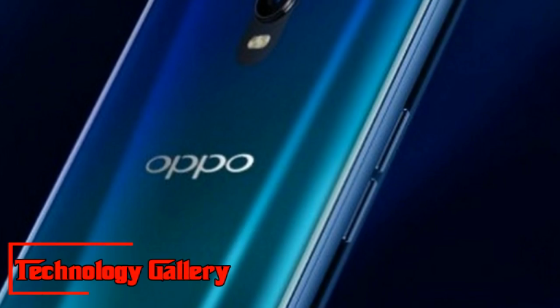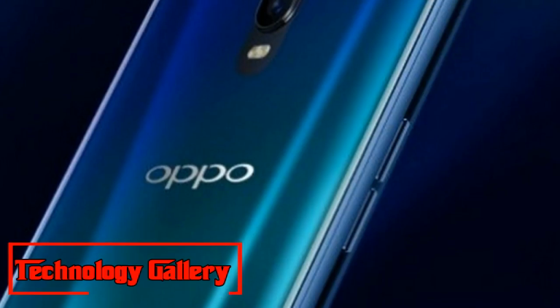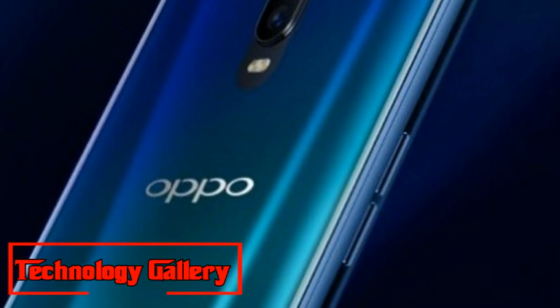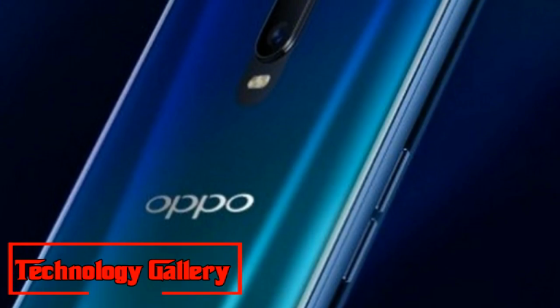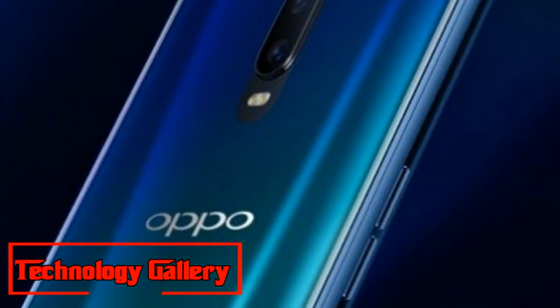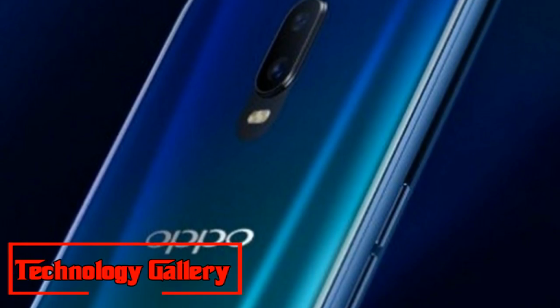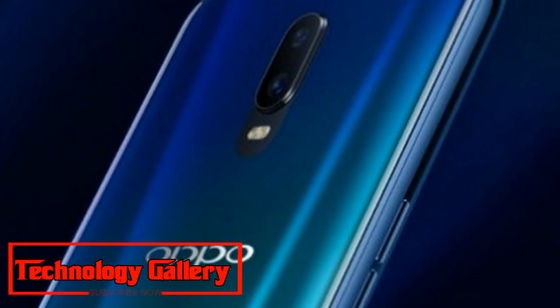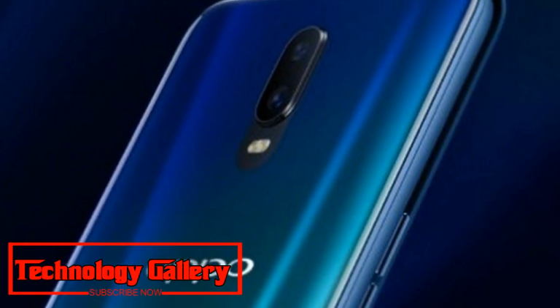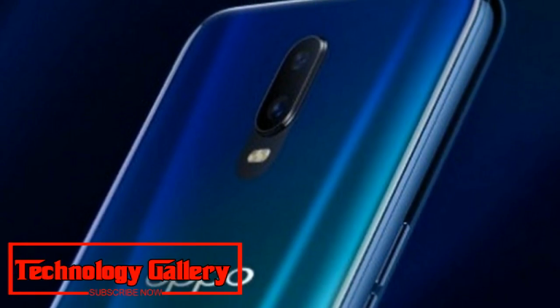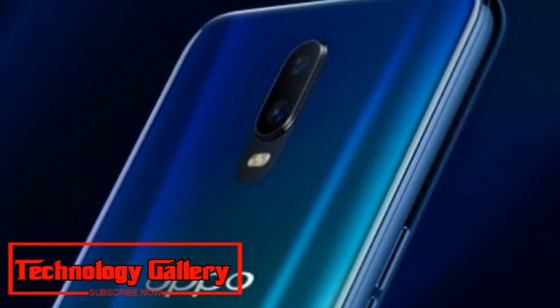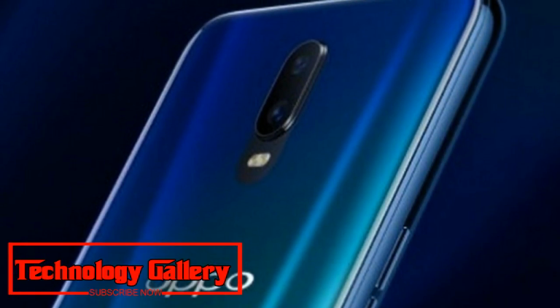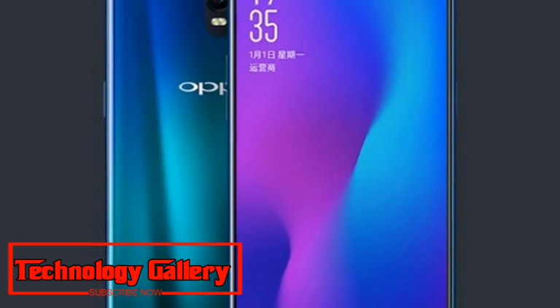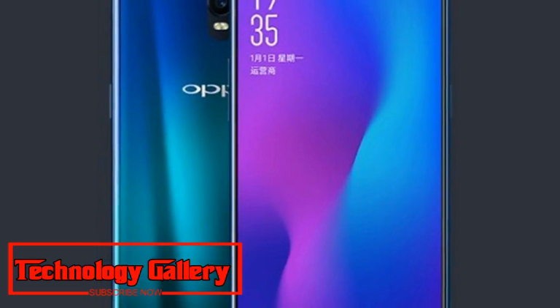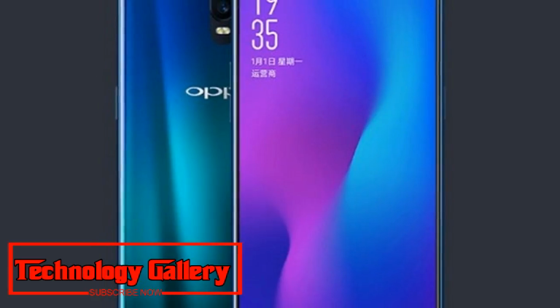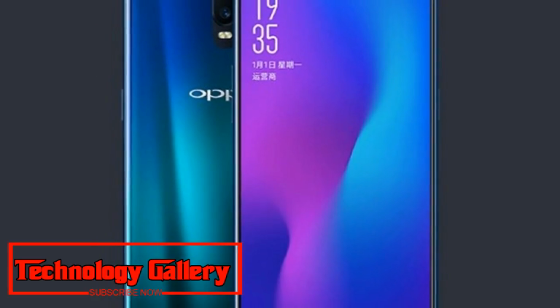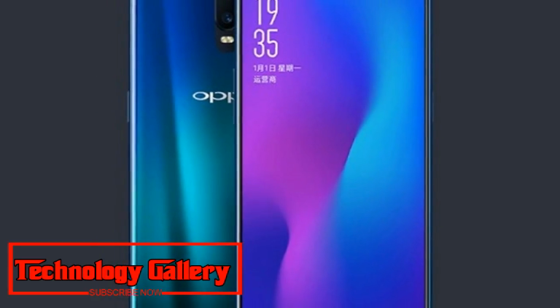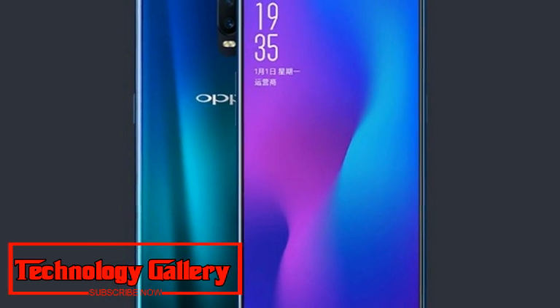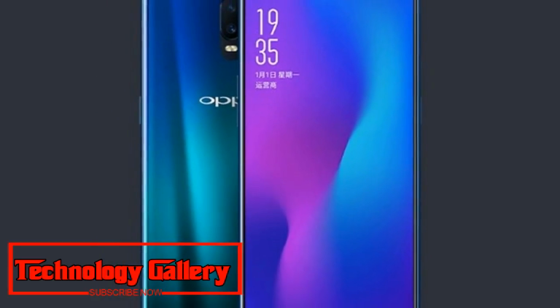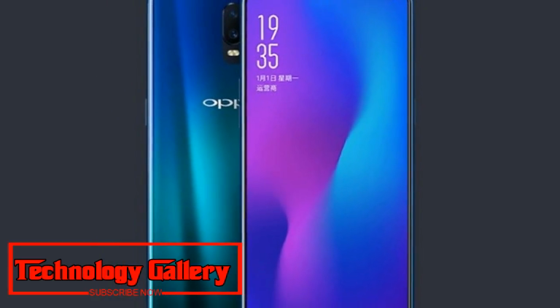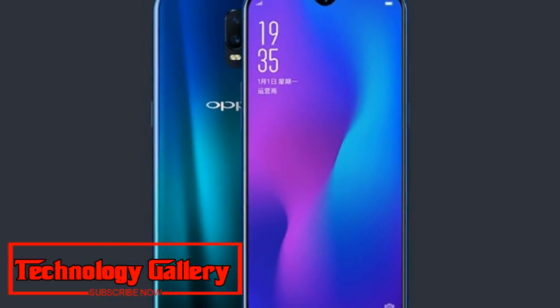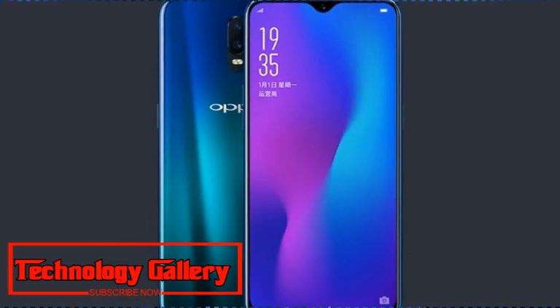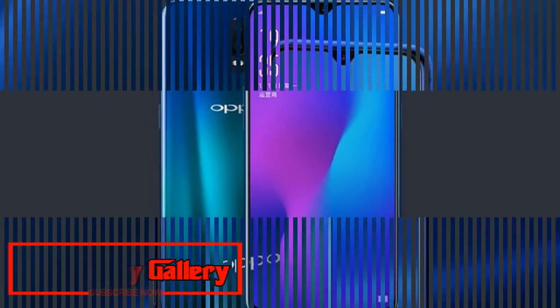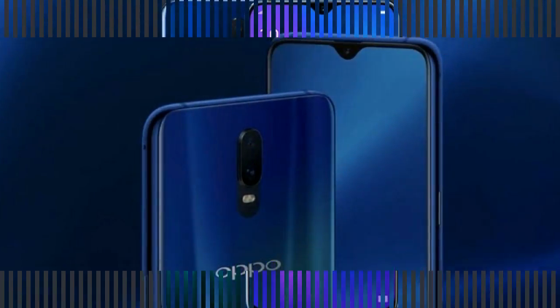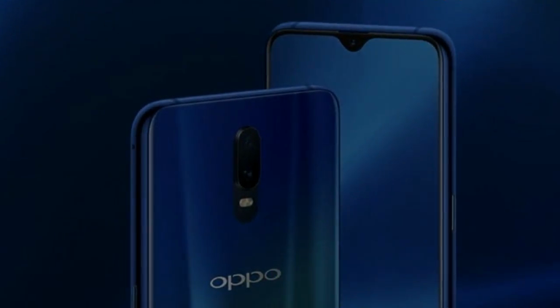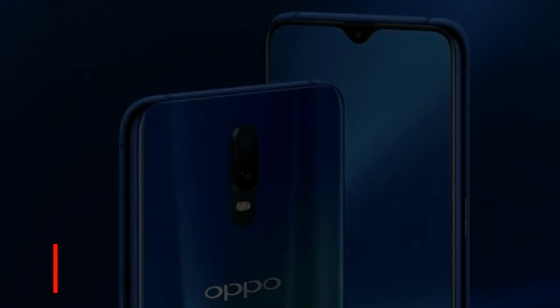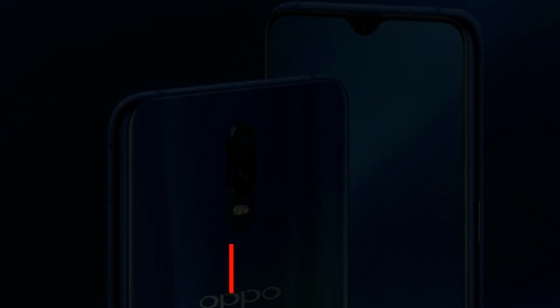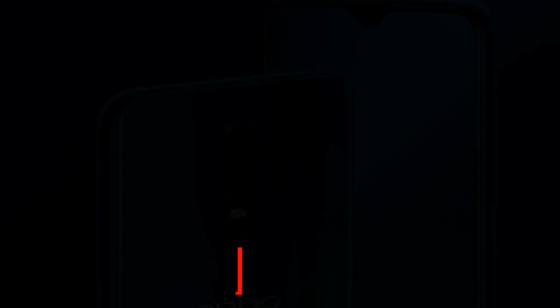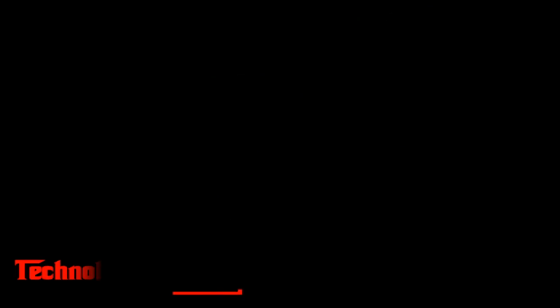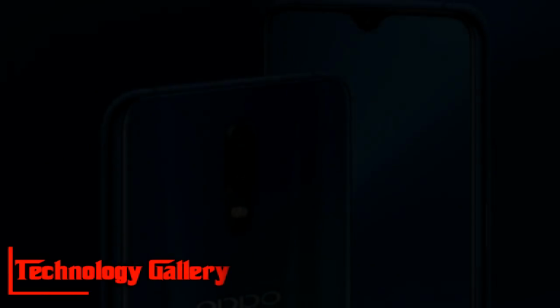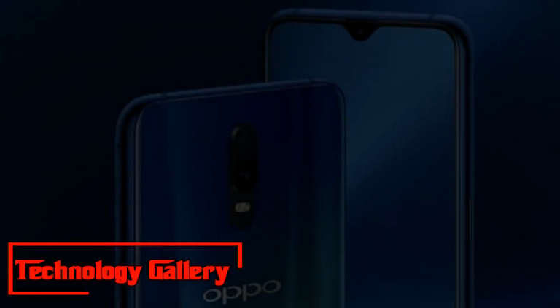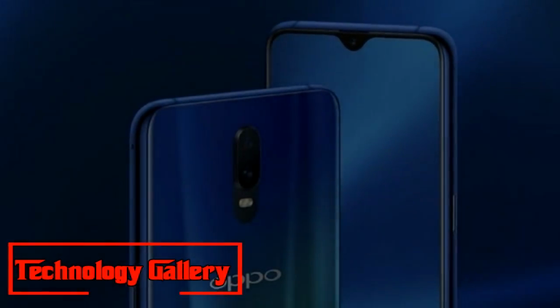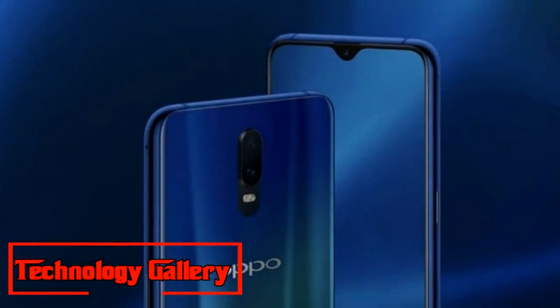On the imaging front, the Oppo R17 comes with a dual camera setup, including a 16MP primary and a 5MP secondary camera. There is also a 25MP front-facing camera for selfies and video calls.